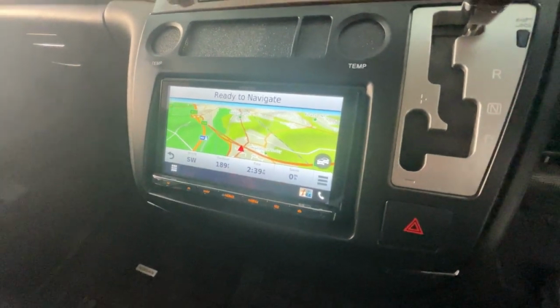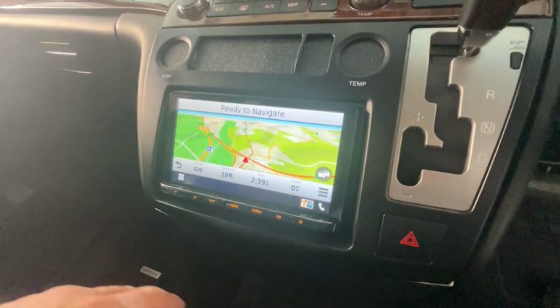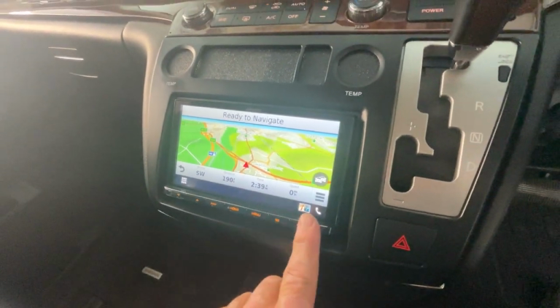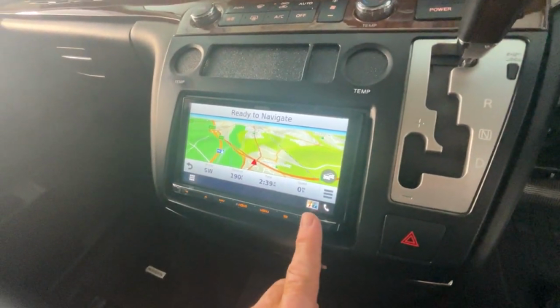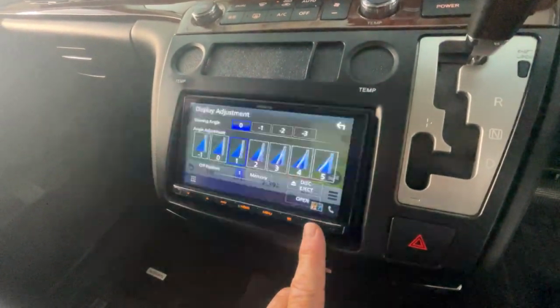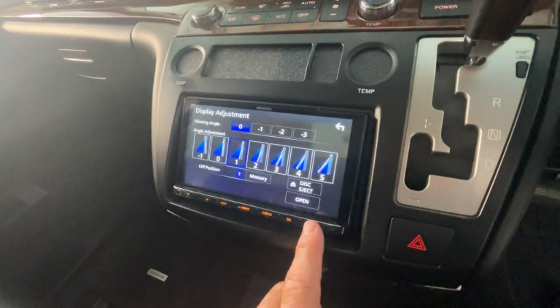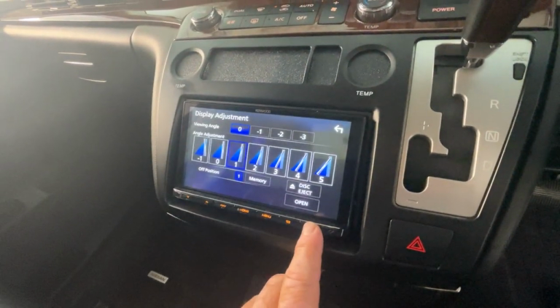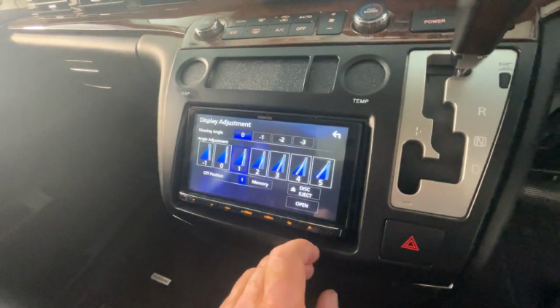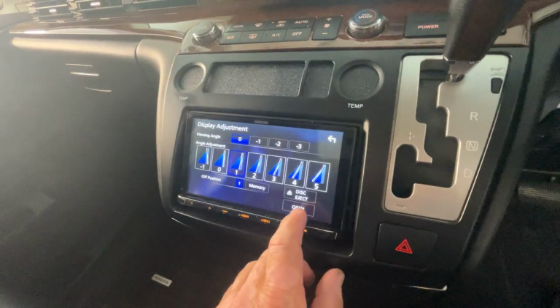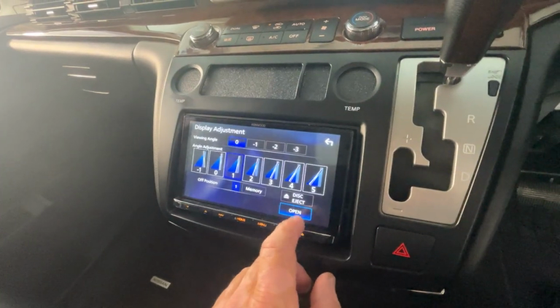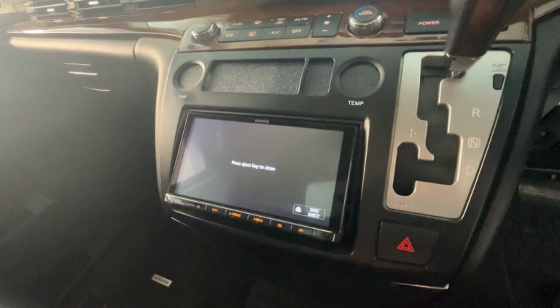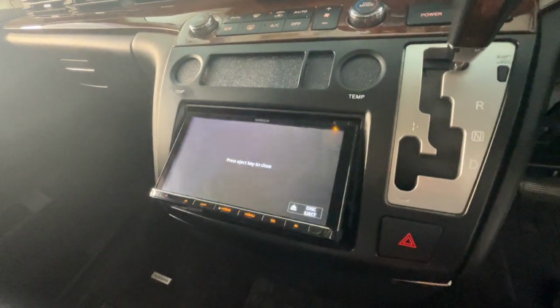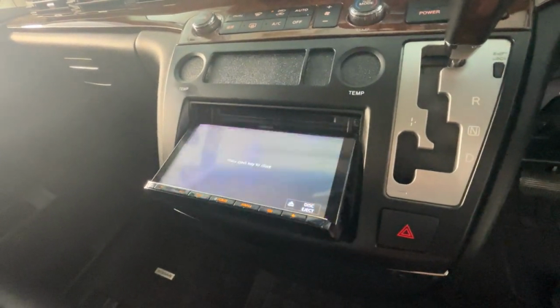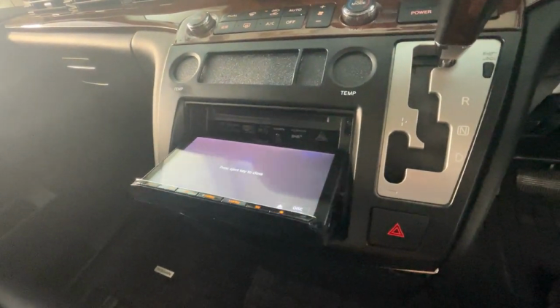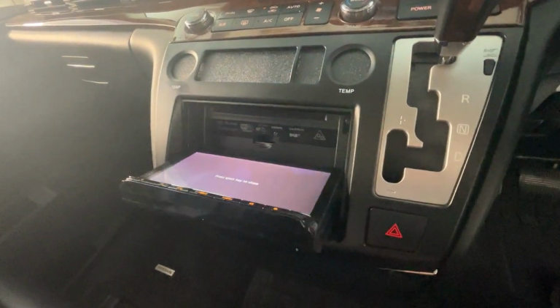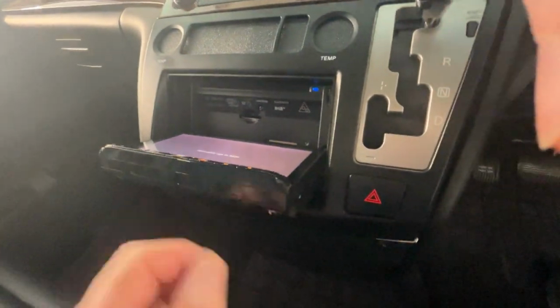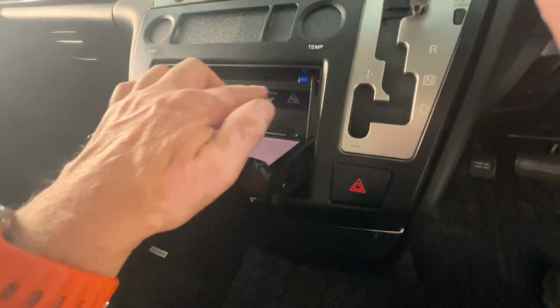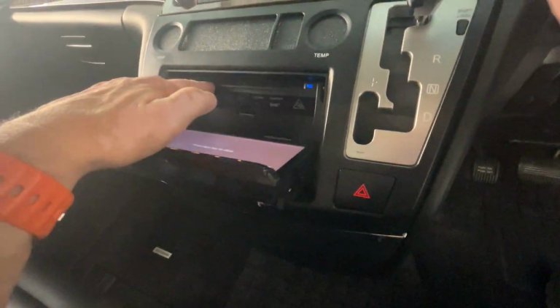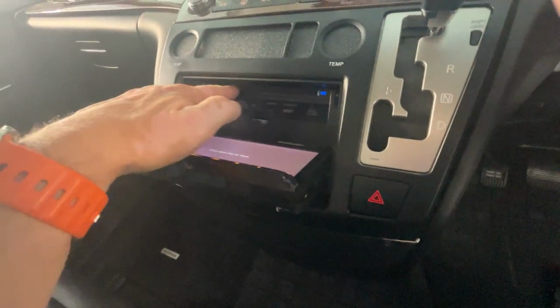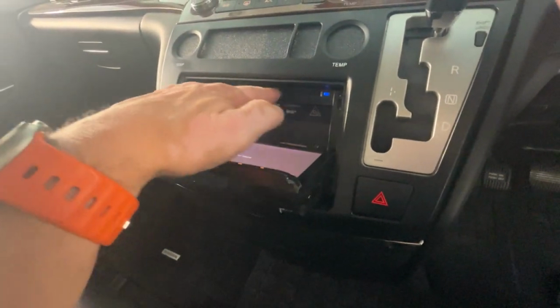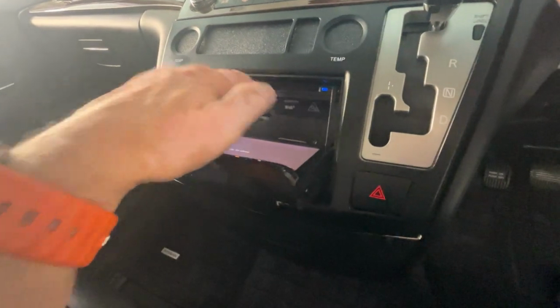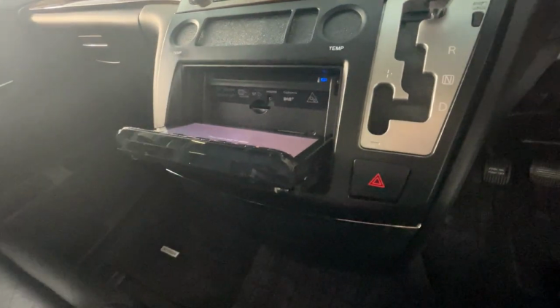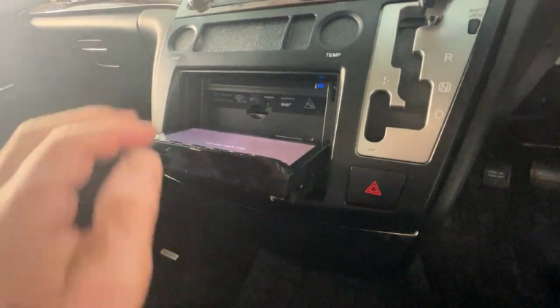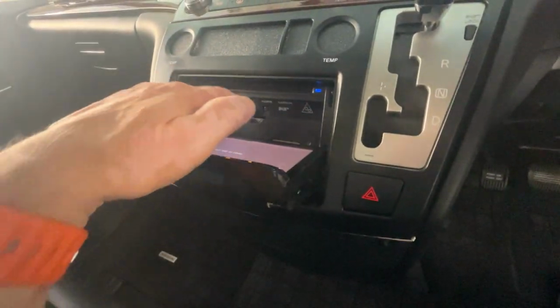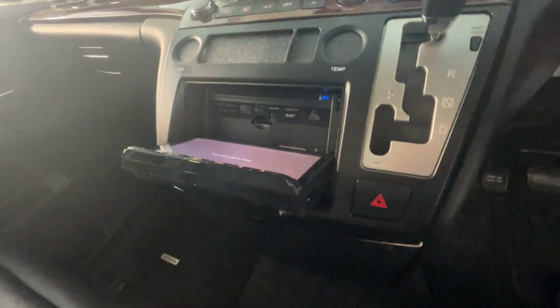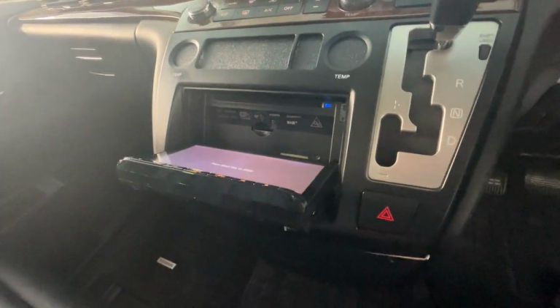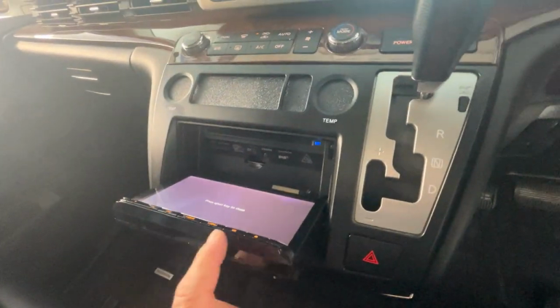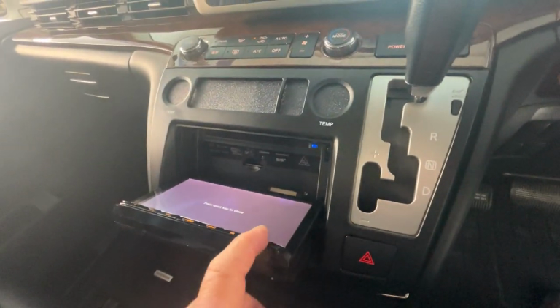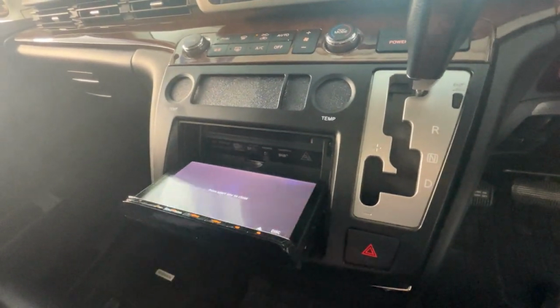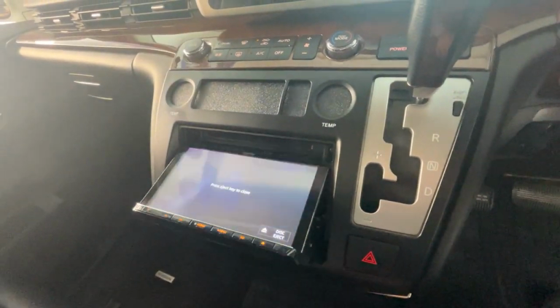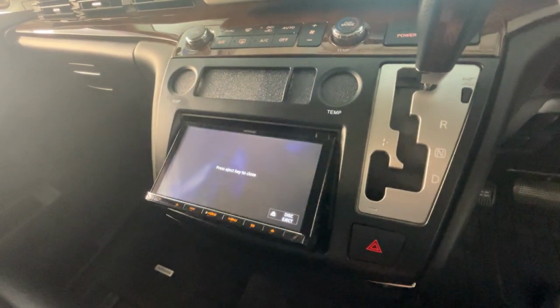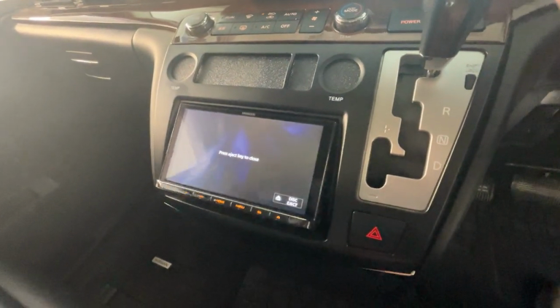It's also got a DVD and CD player. I'll just open that up — there you are. So you've got a CD/DVD slot in there with an SD card slot in there as well.